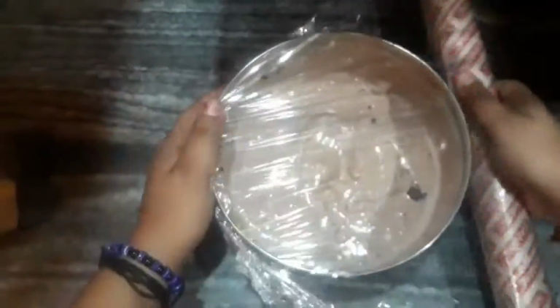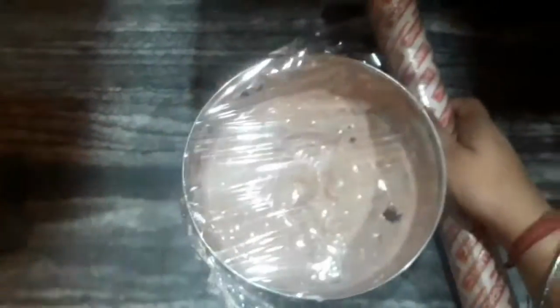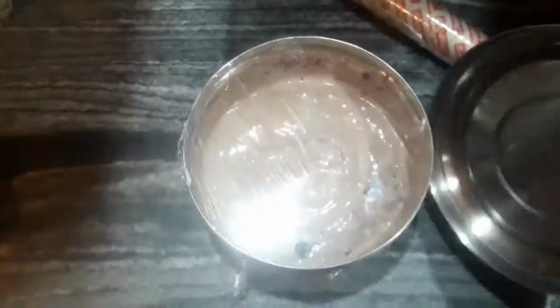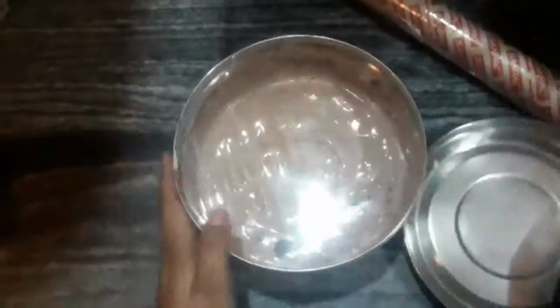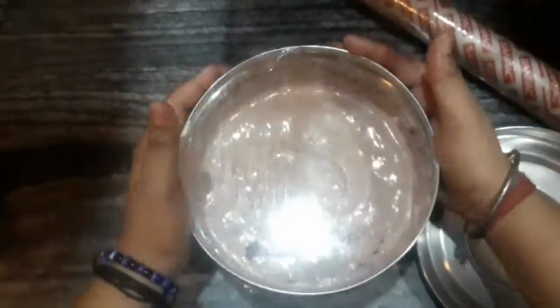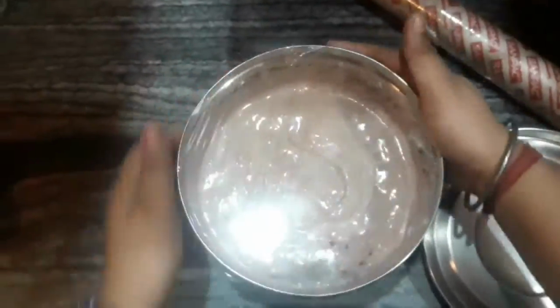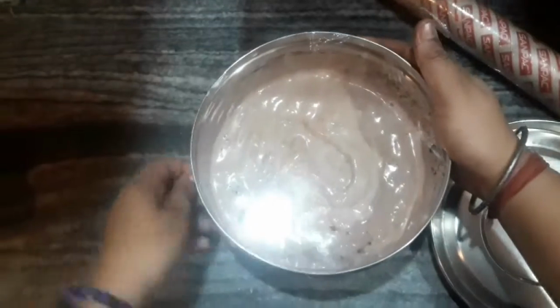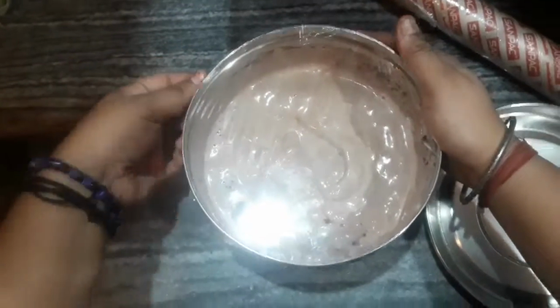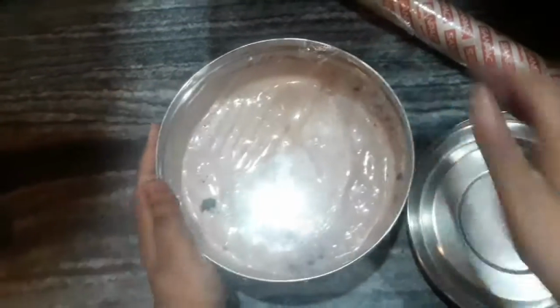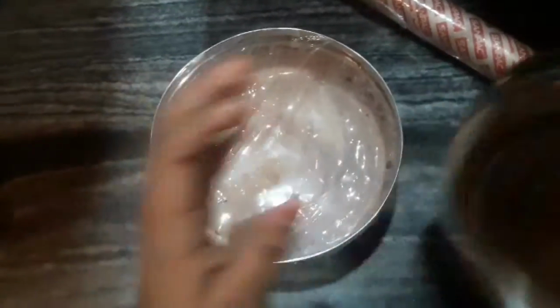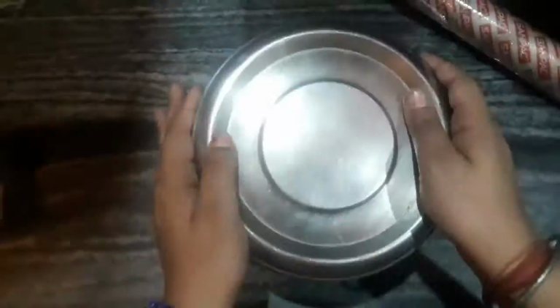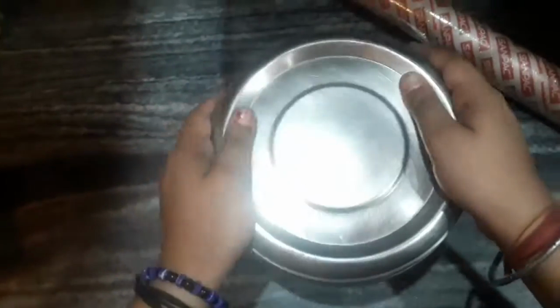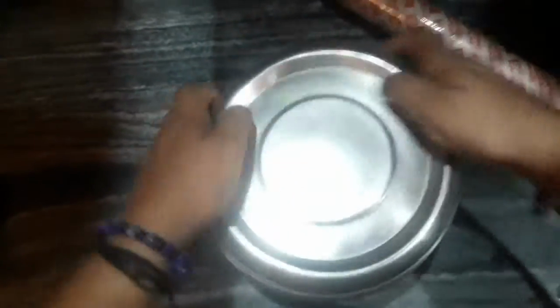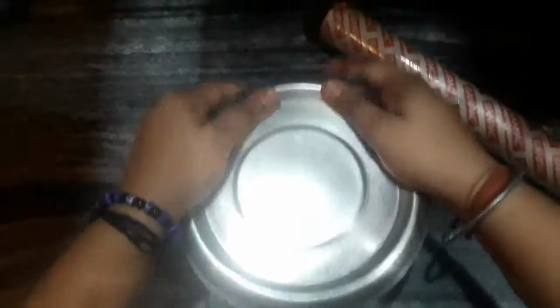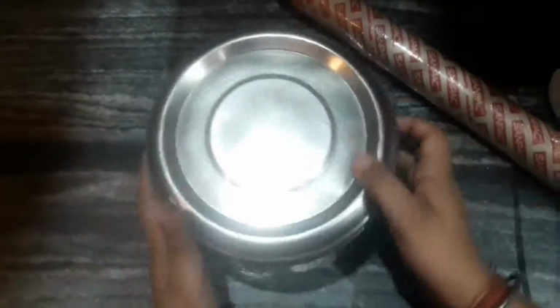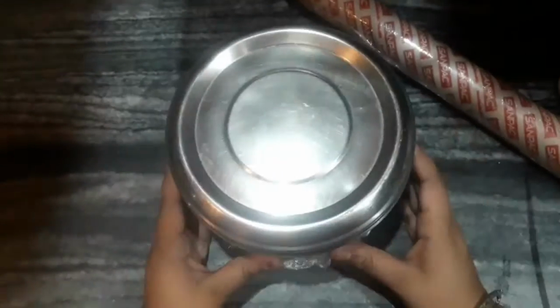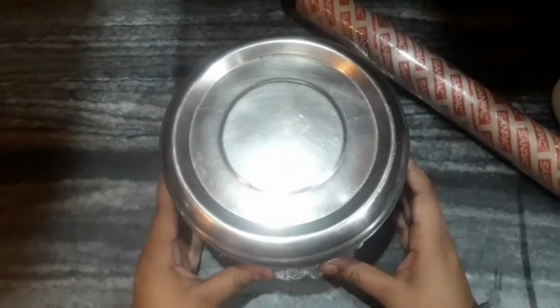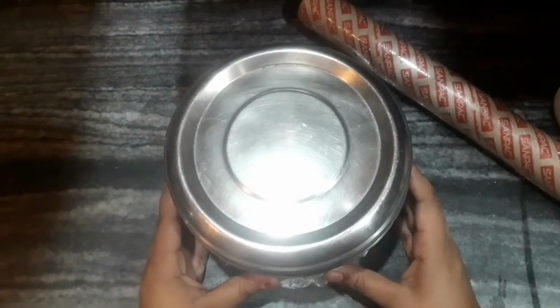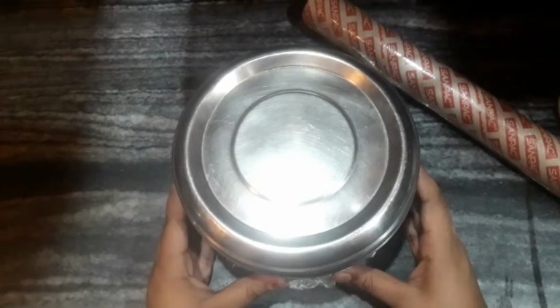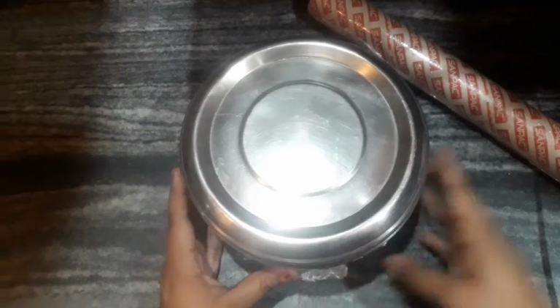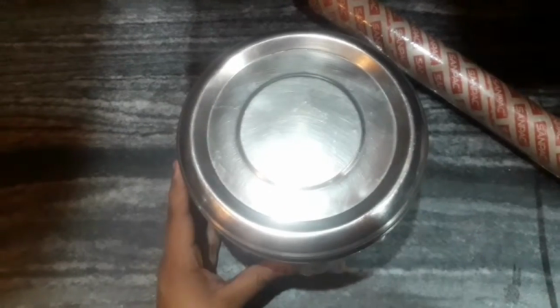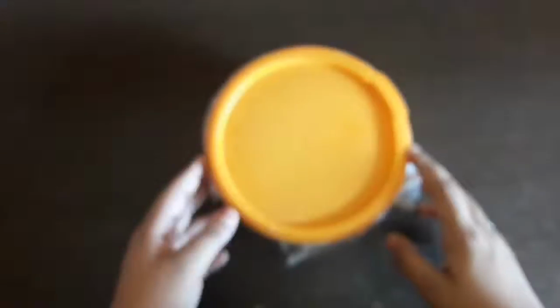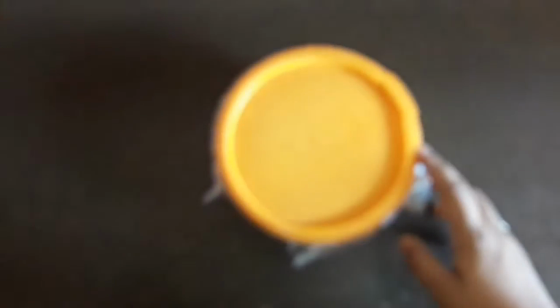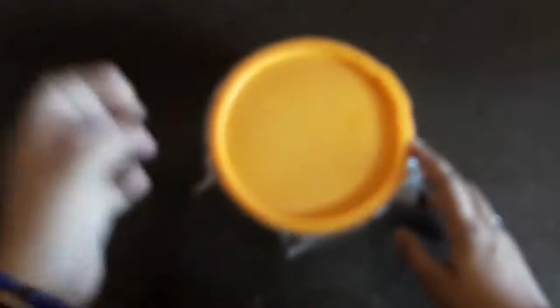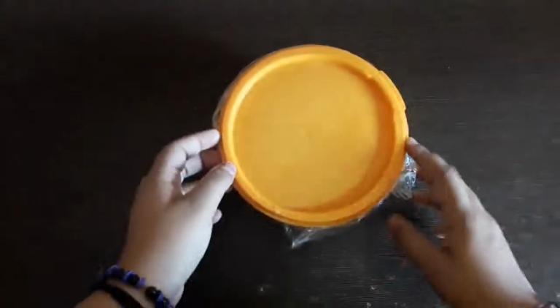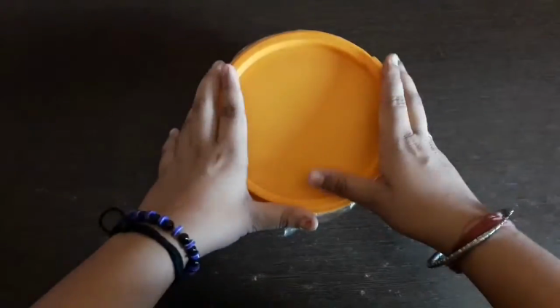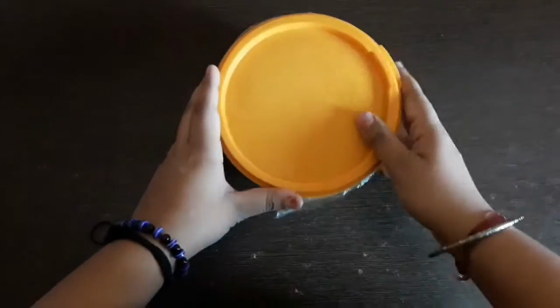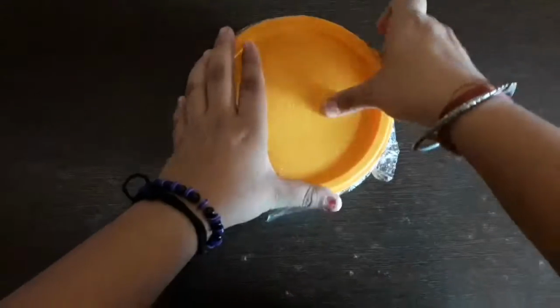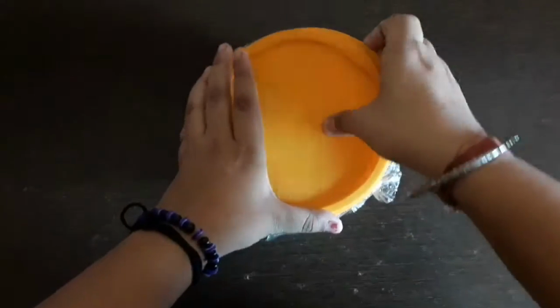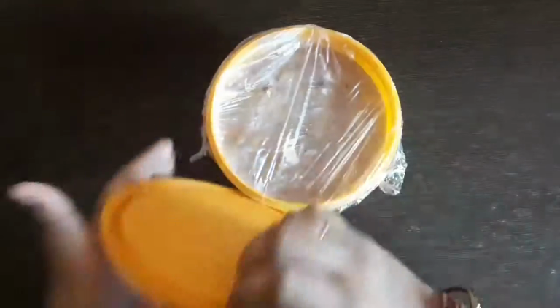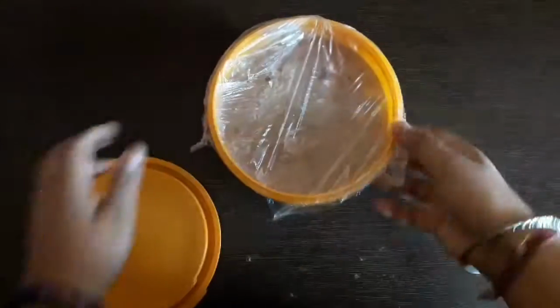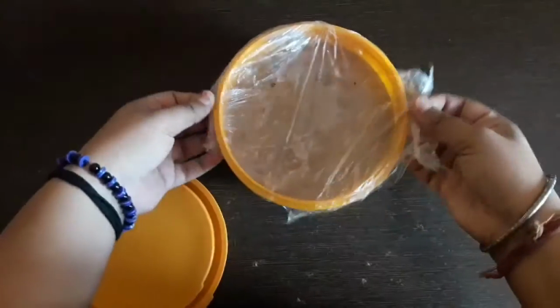Our ice cream is ready to go into the freezer. Before that, I'm going to cover it with cling film so that ice crystals don't form on the surface of the ice cream. I'm going to keep it overnight.